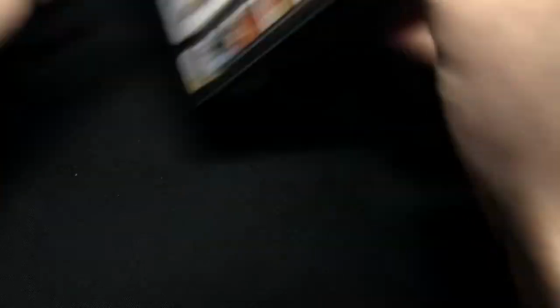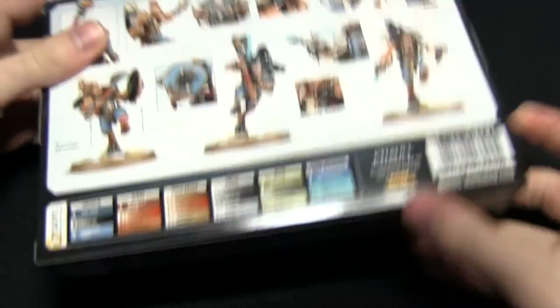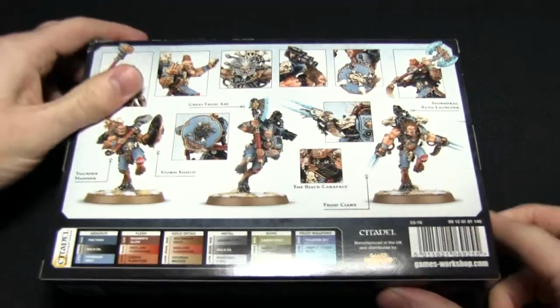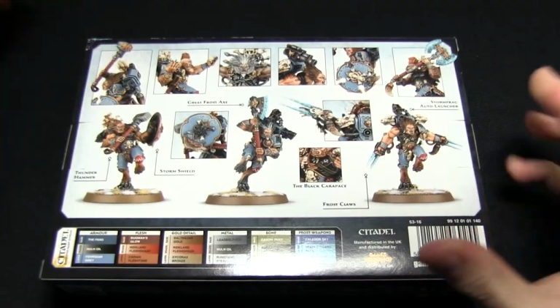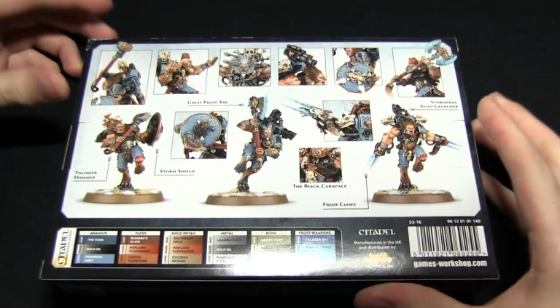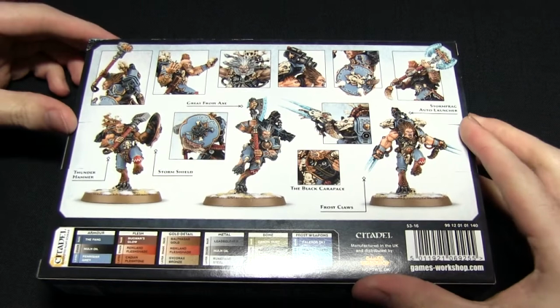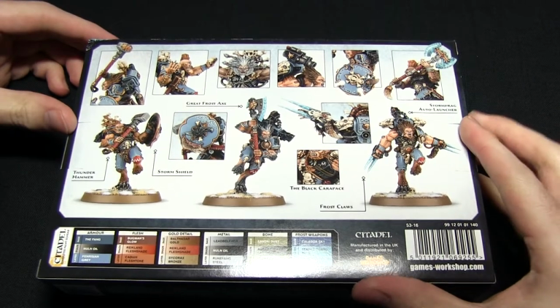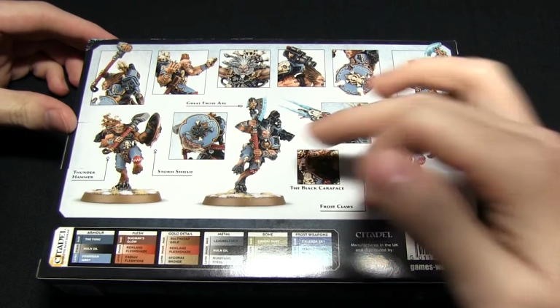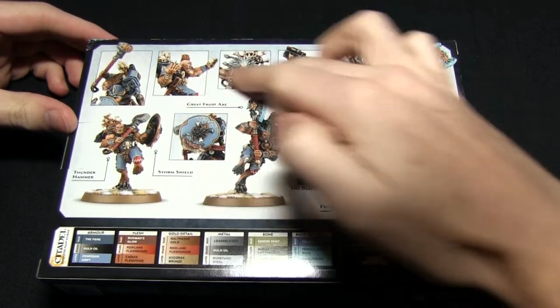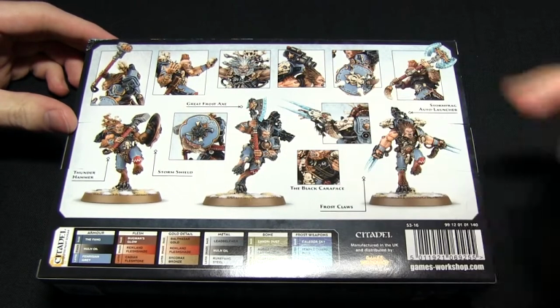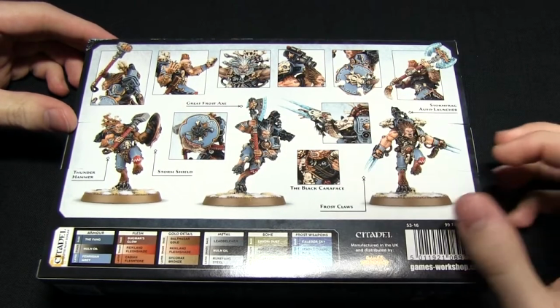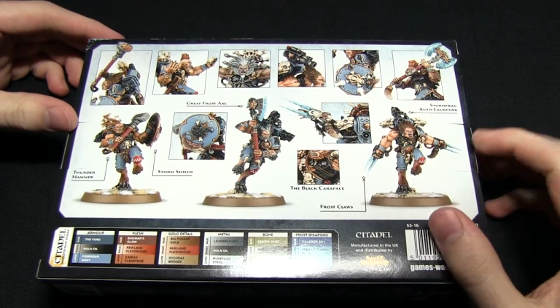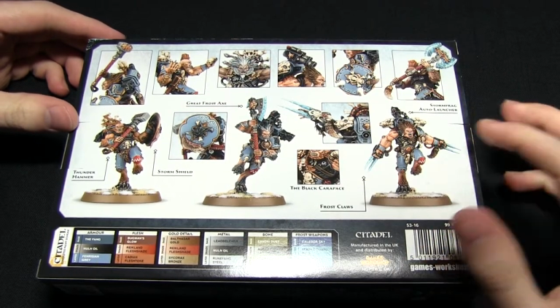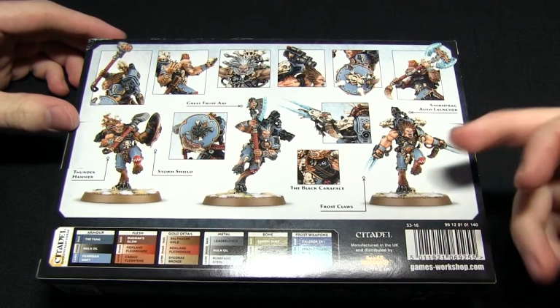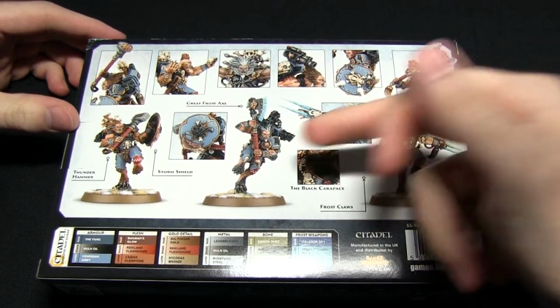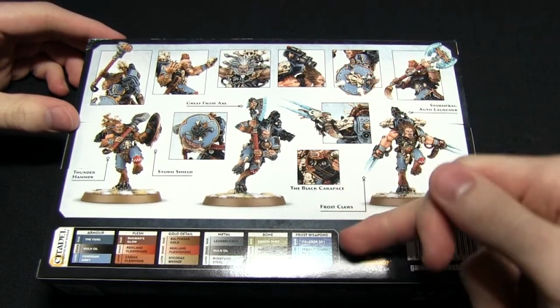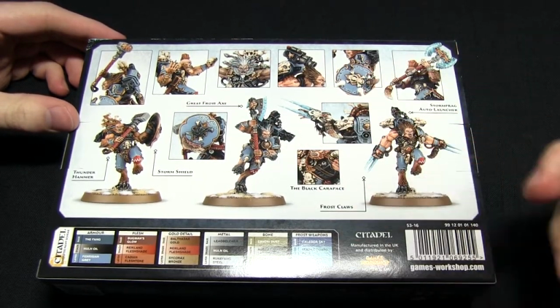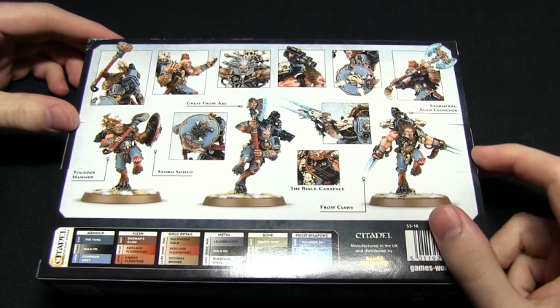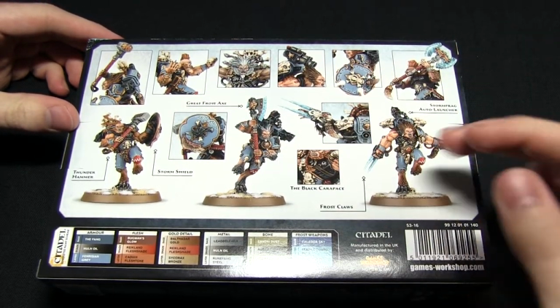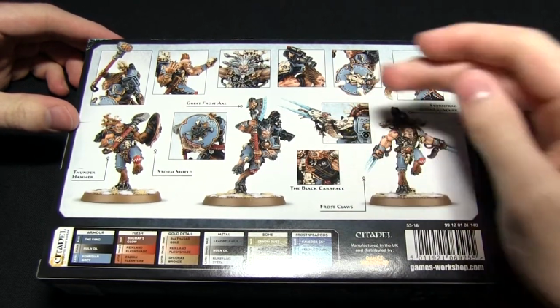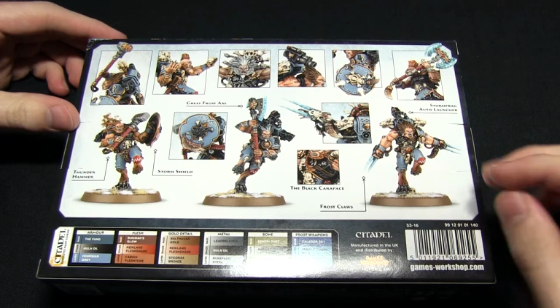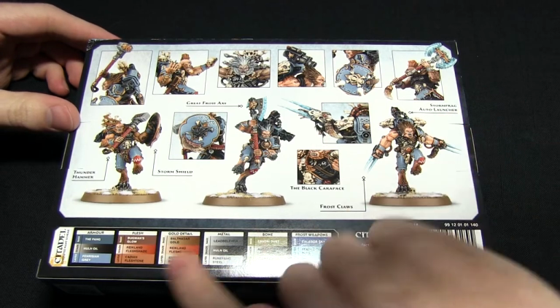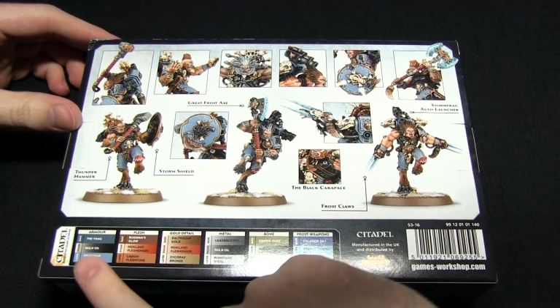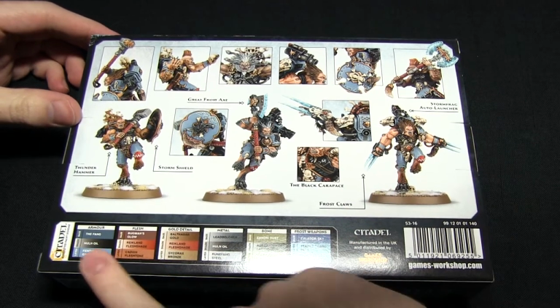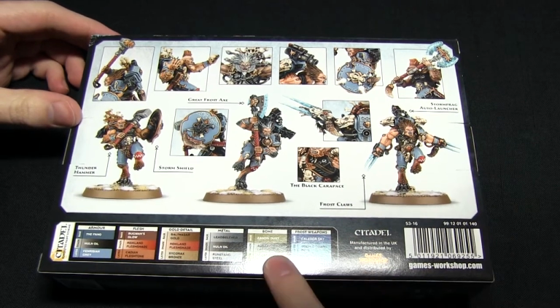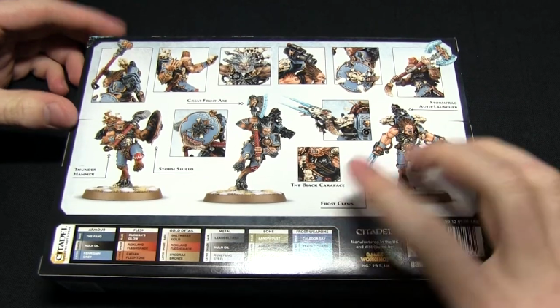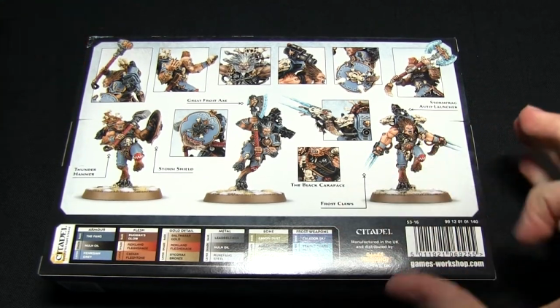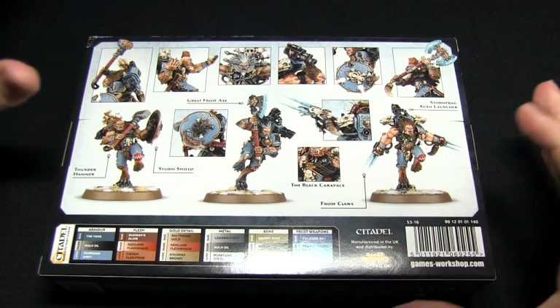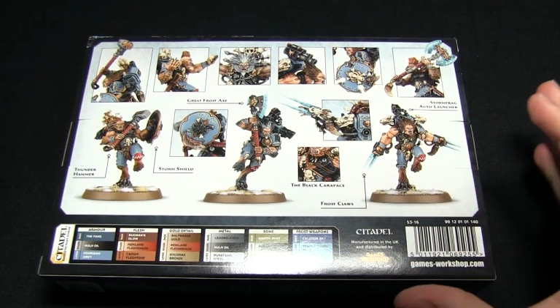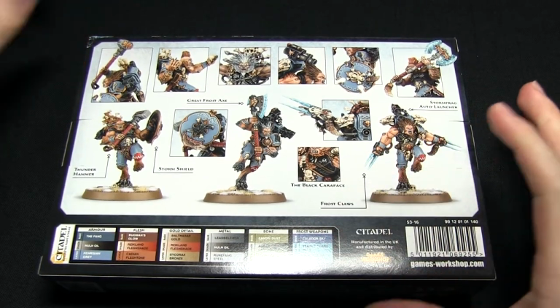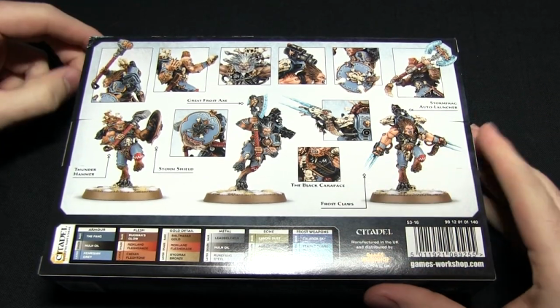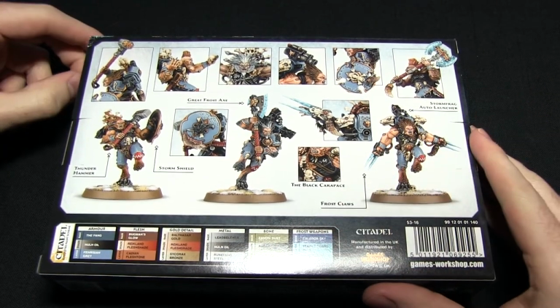Flipping the box over we can see some more close-ups of the miniatures assembled and also a little bit of diagrams showing what weapons are which. At the bottom here we have the standard rough kind of painting guide.